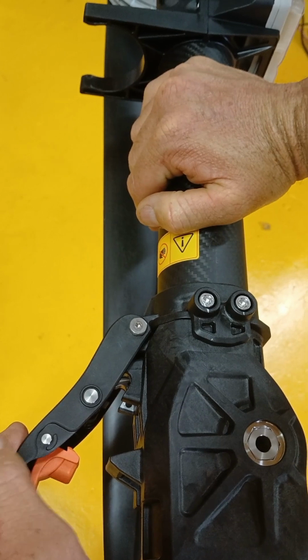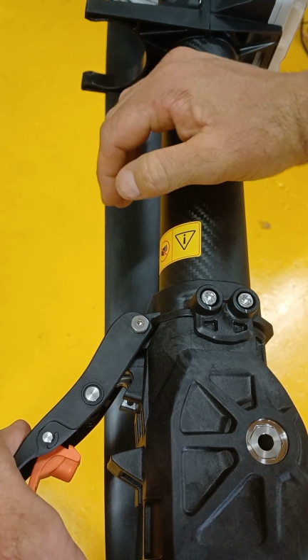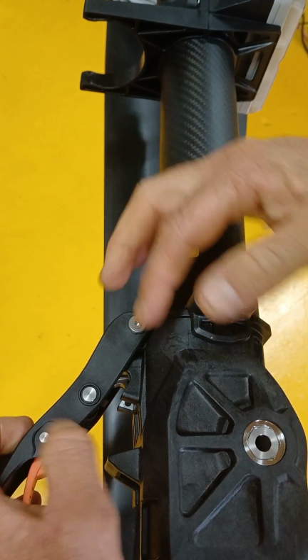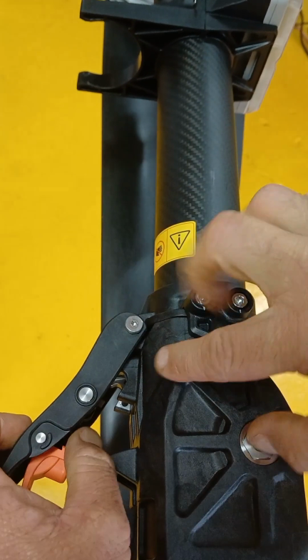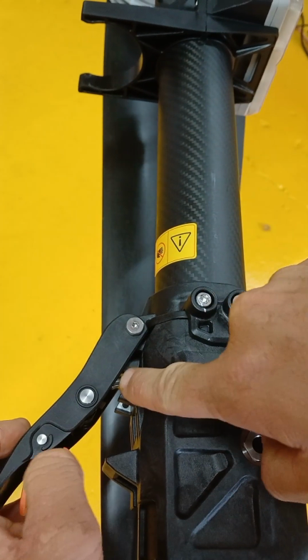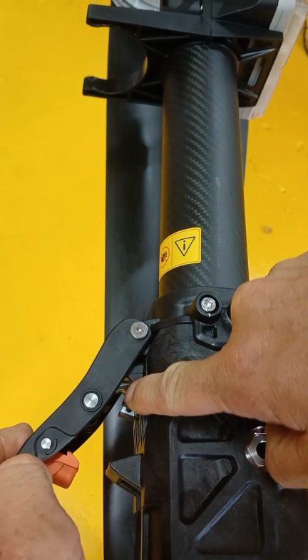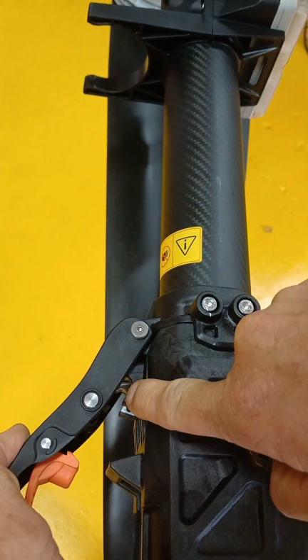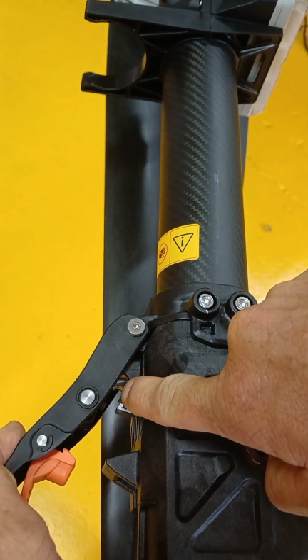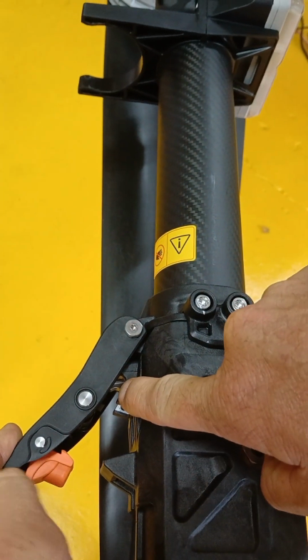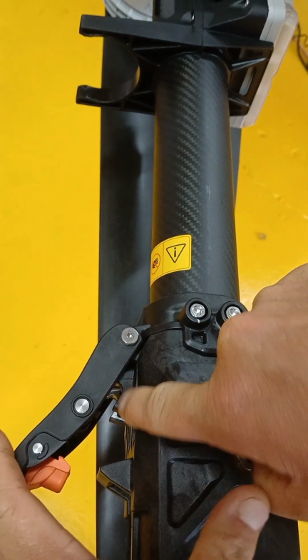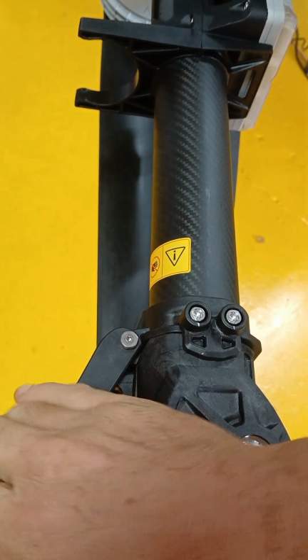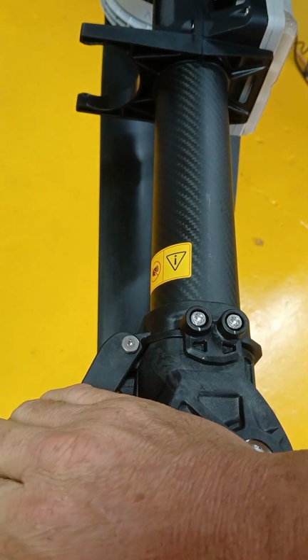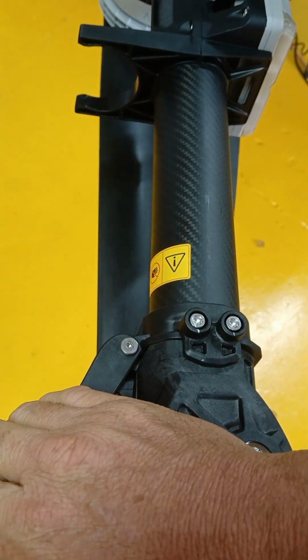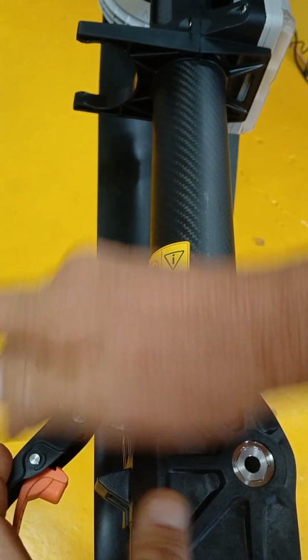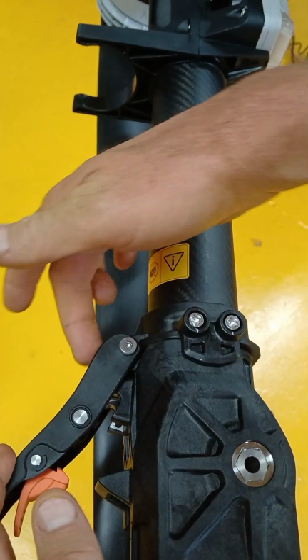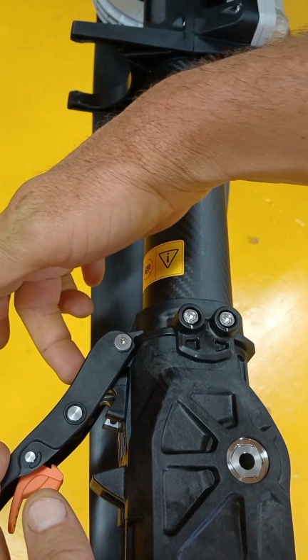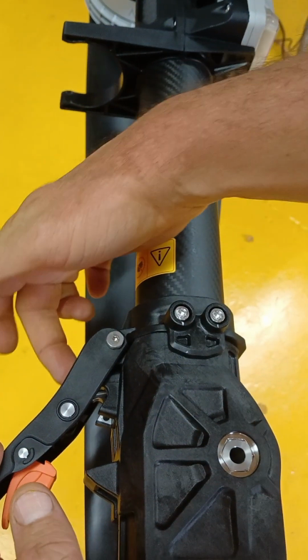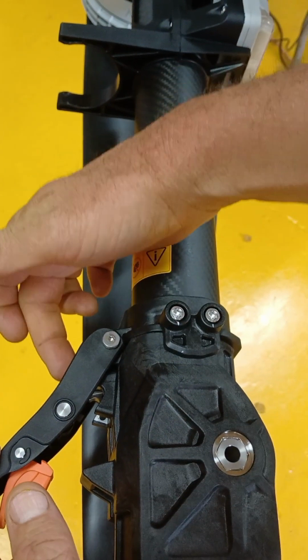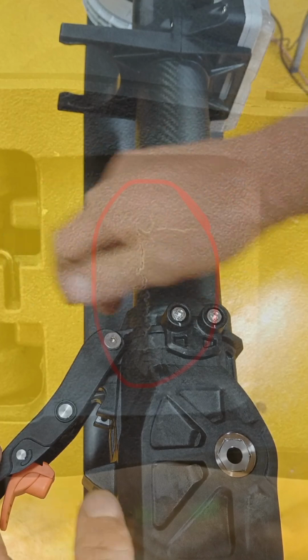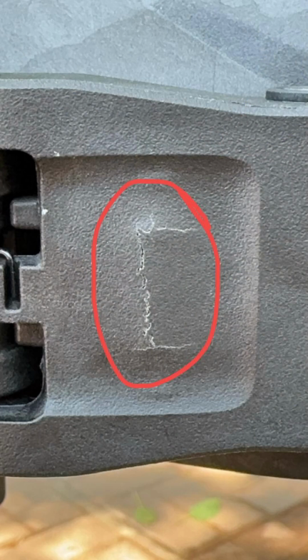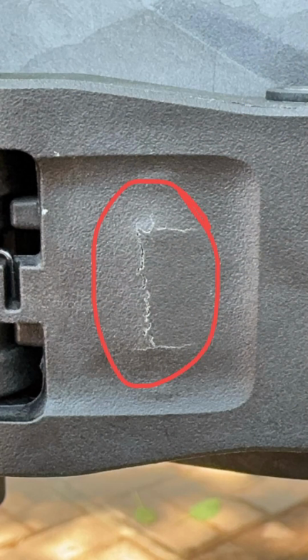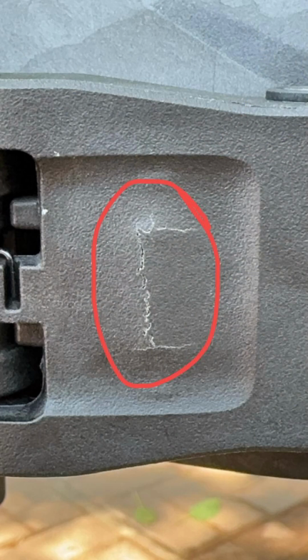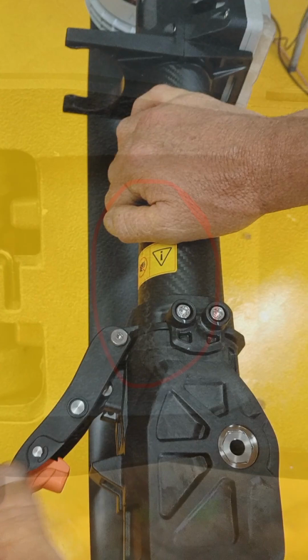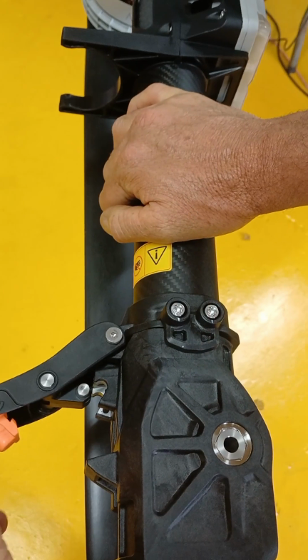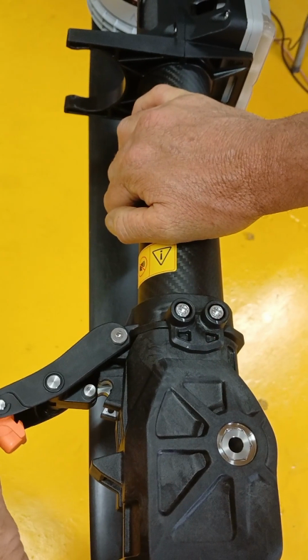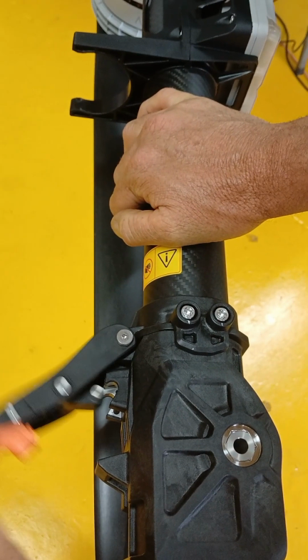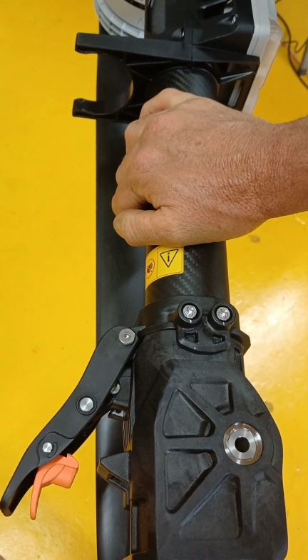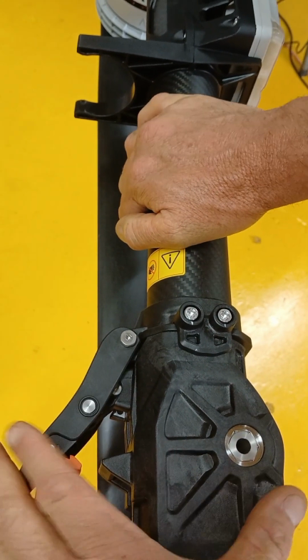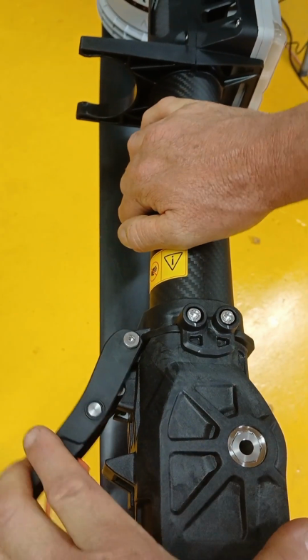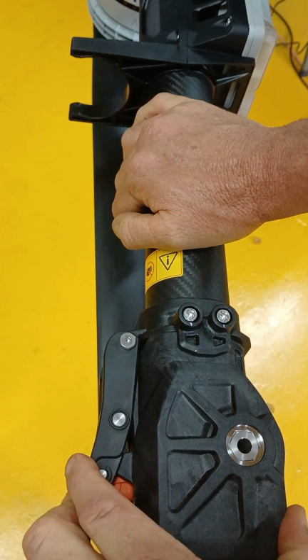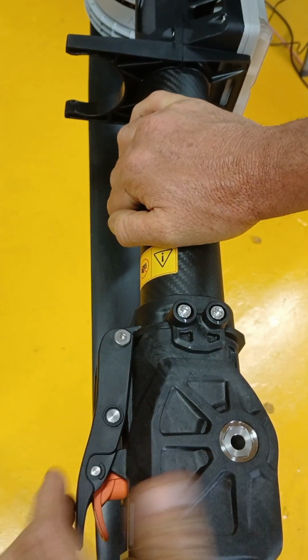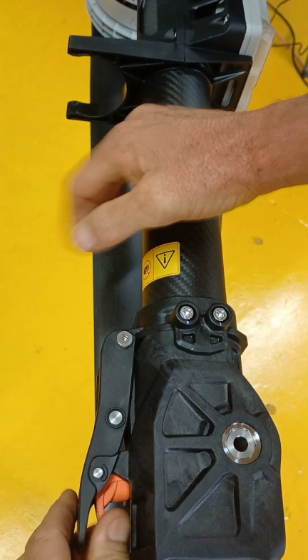What happens is that retaining pin is not in its place. So if you push down on this, it's going to break out at this side. Make sure that that pin goes in there before you lock it.